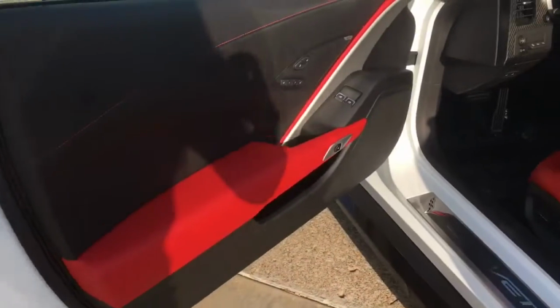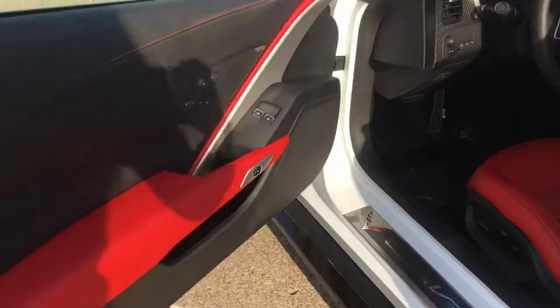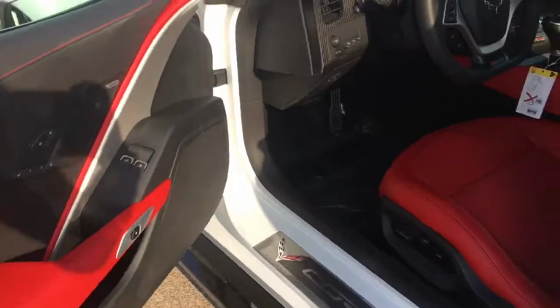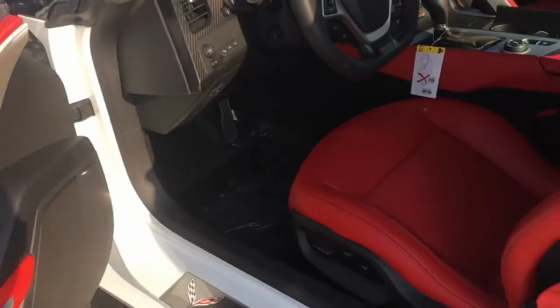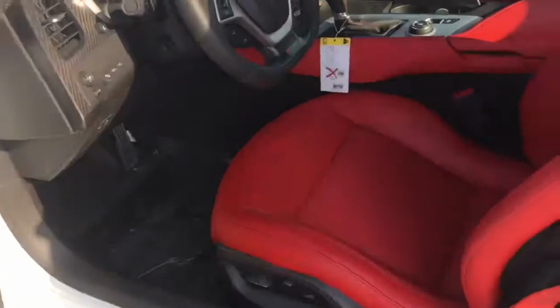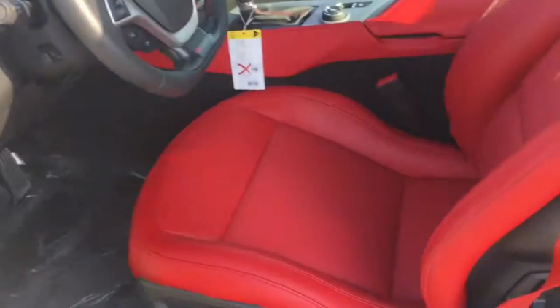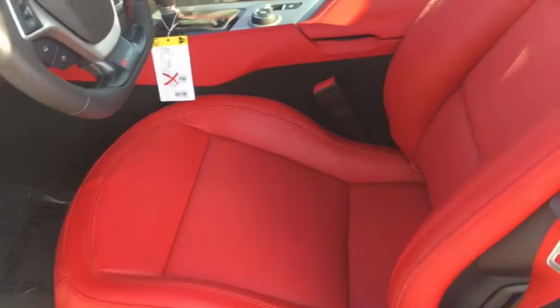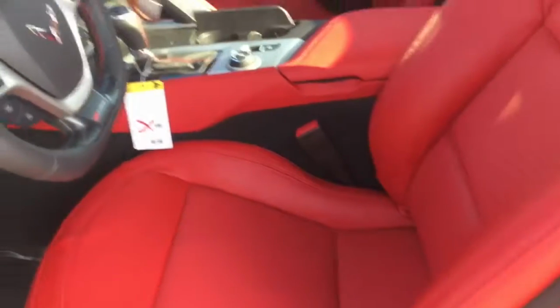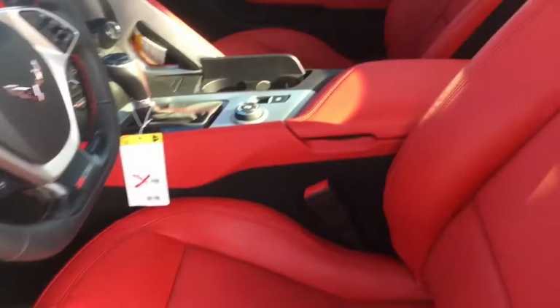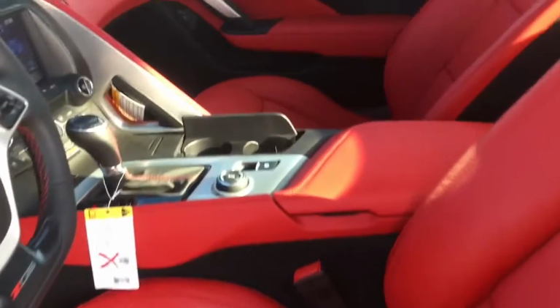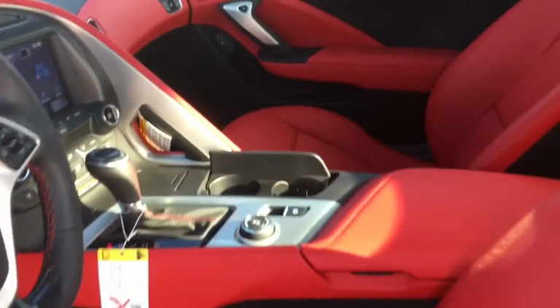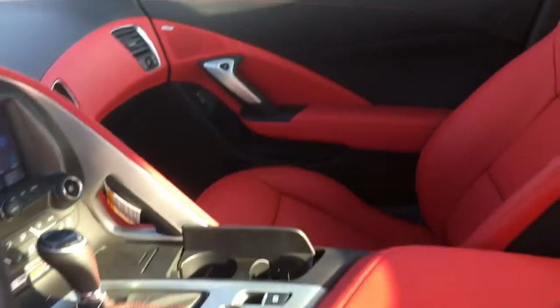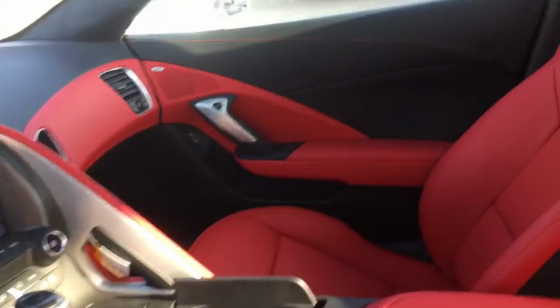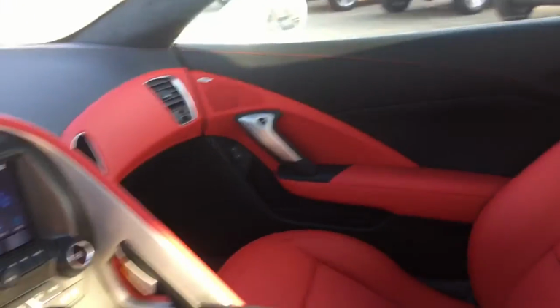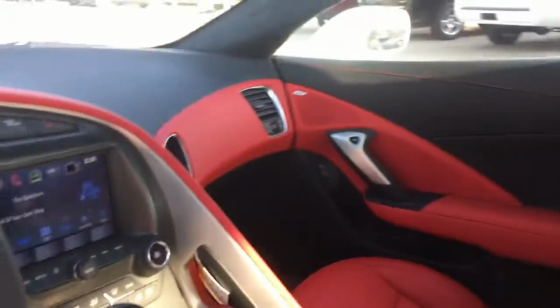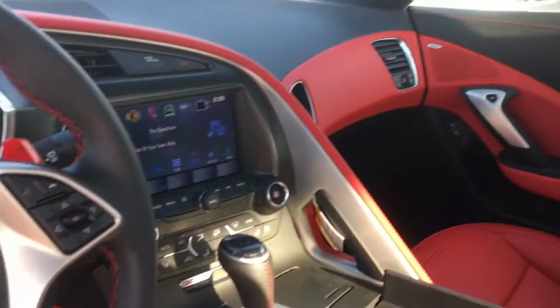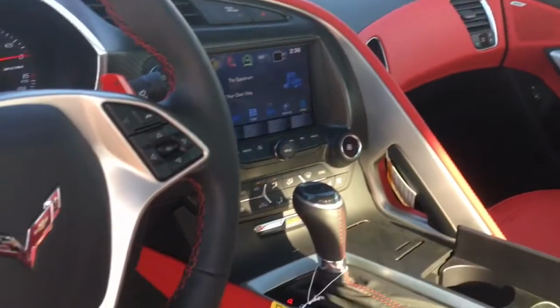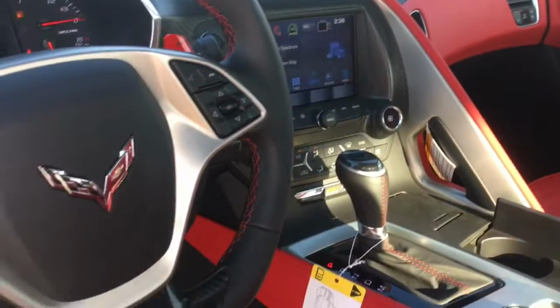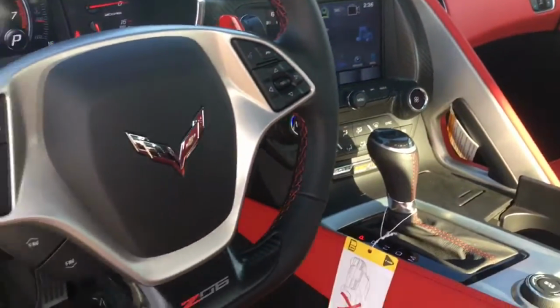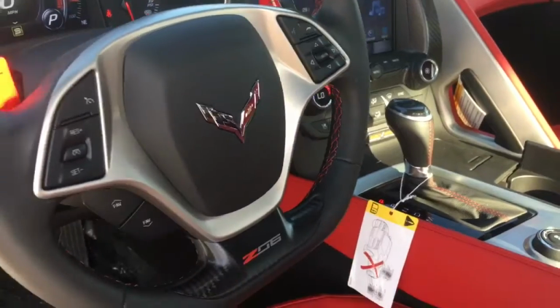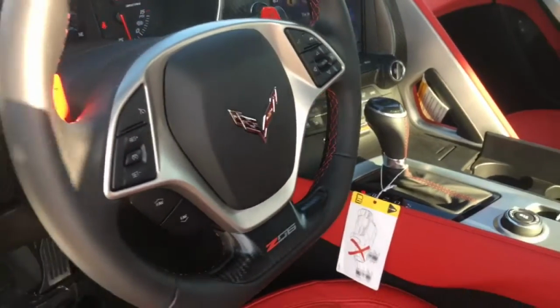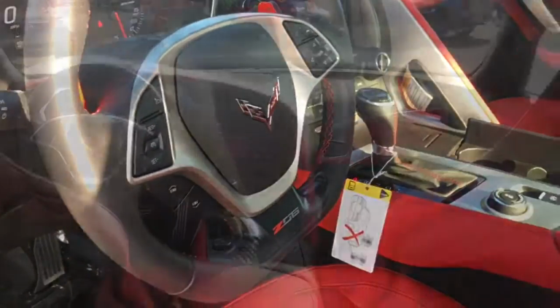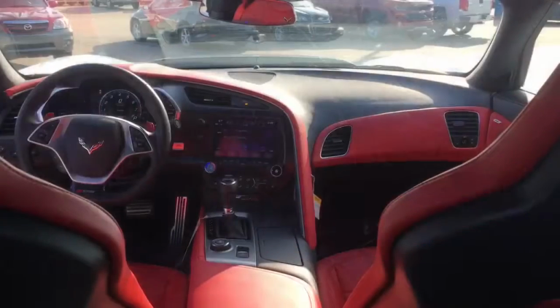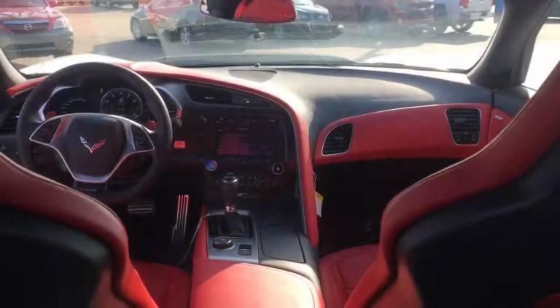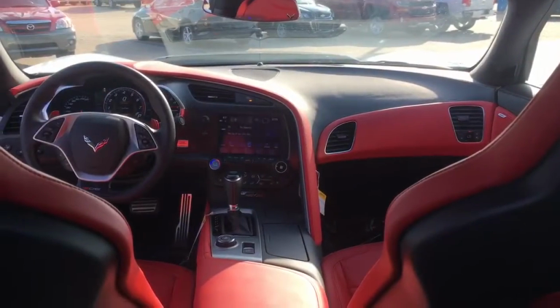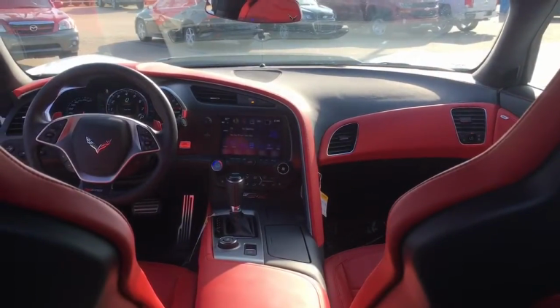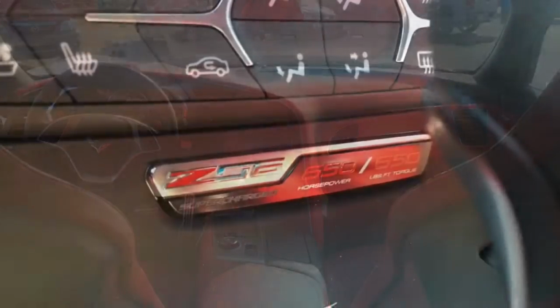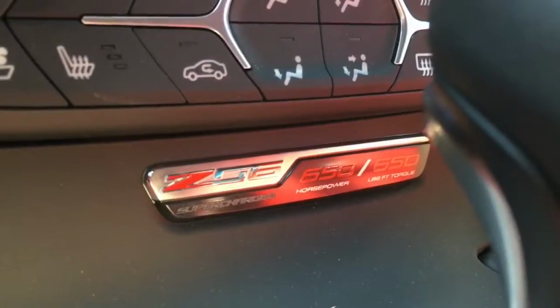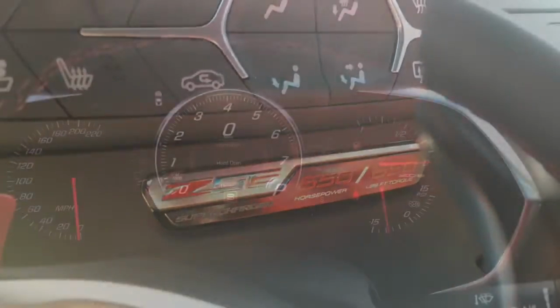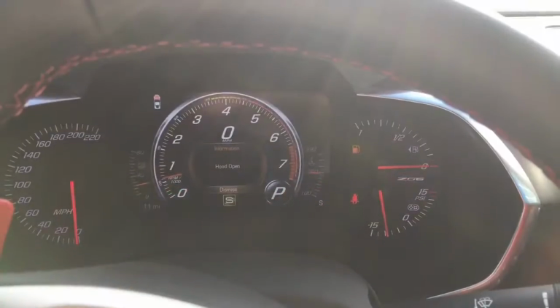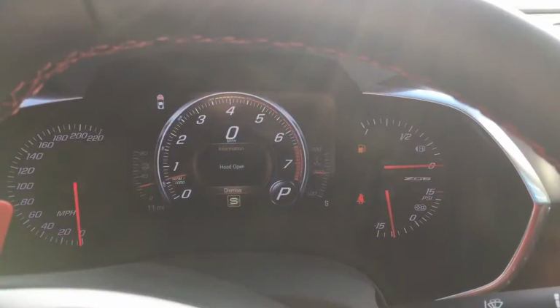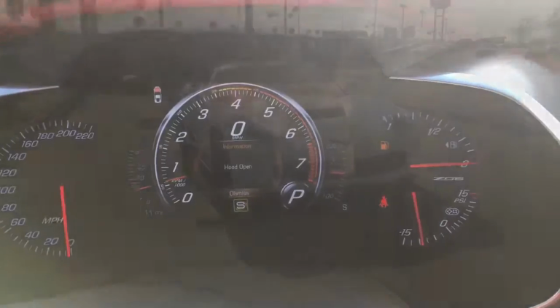Now let's get a closer look at that adrenaline red interior and all the rest of the features that come with this Corvette. It's equipped with Bluetooth, Bose audio system, Chevrolet MyLink screen, navigation, heated seats, and so much more.